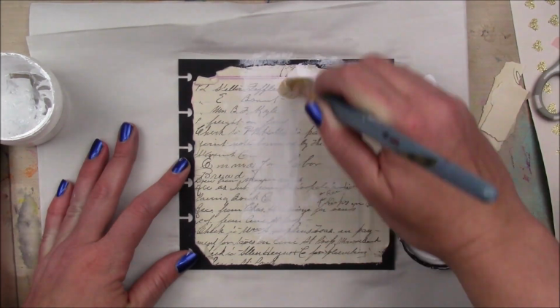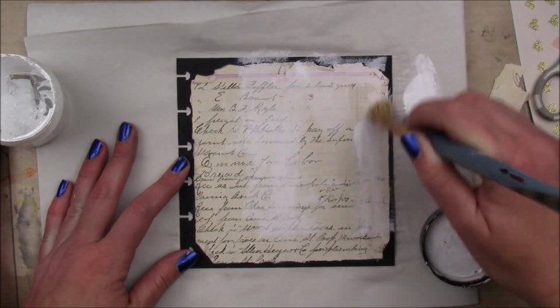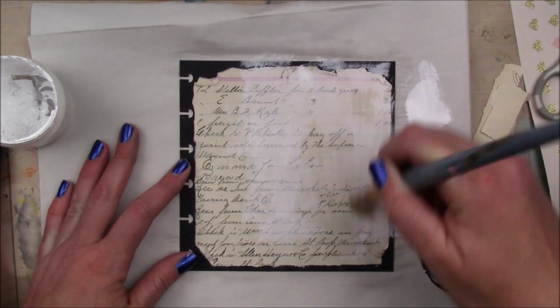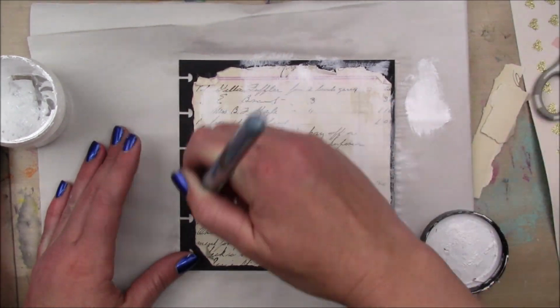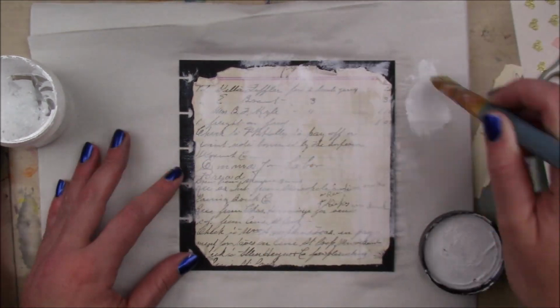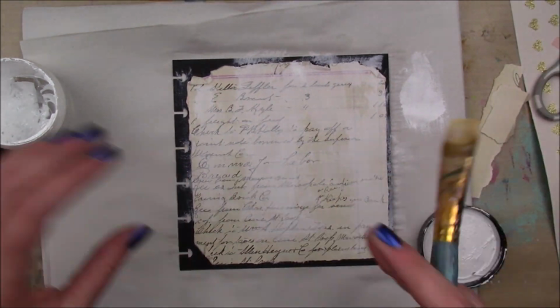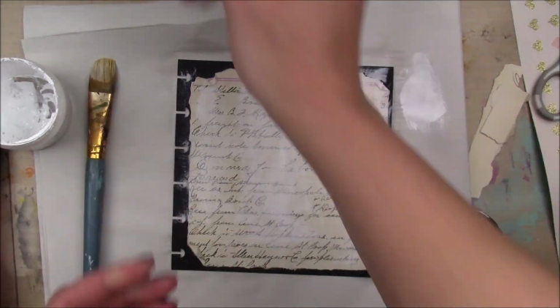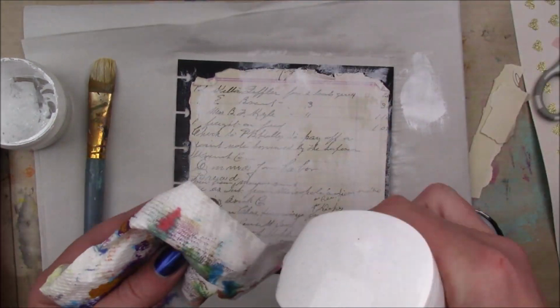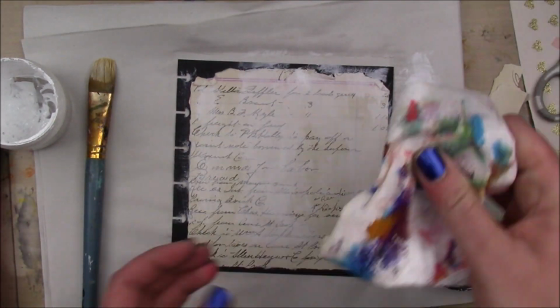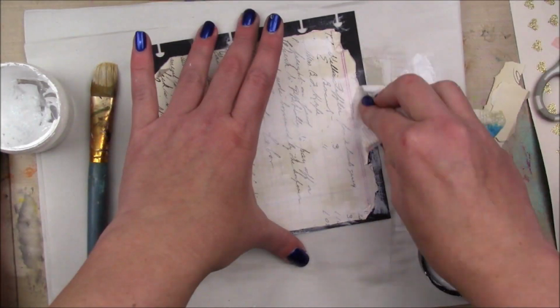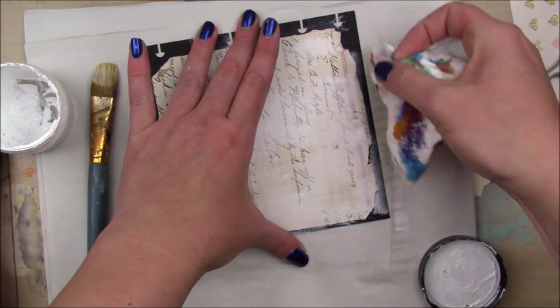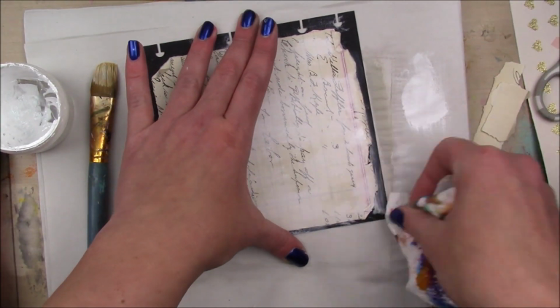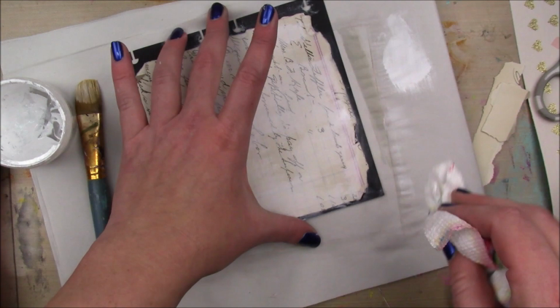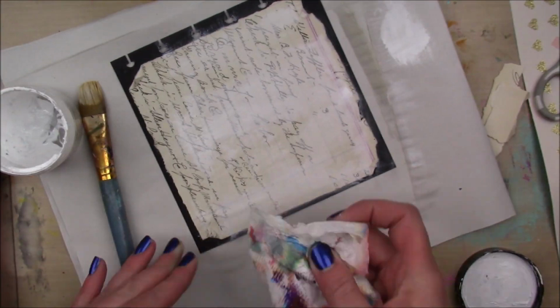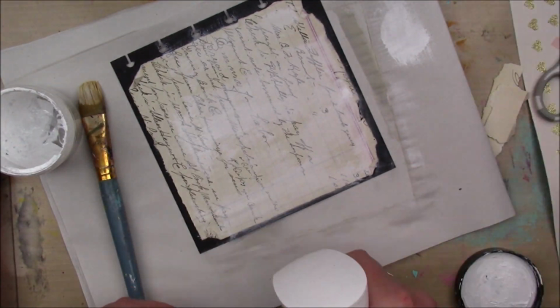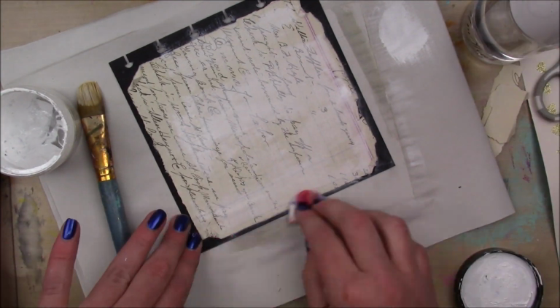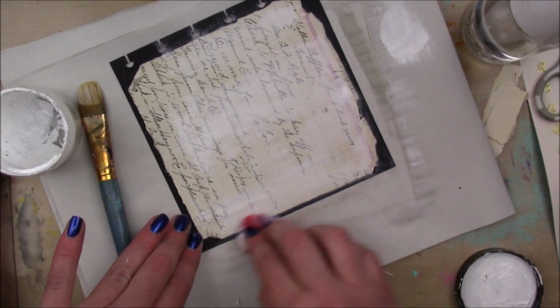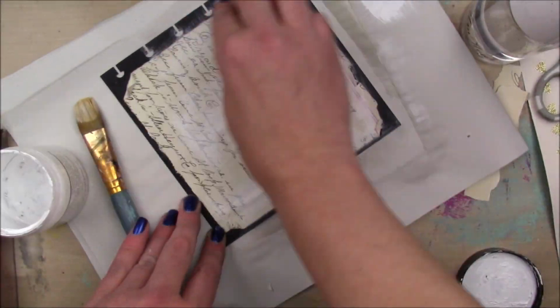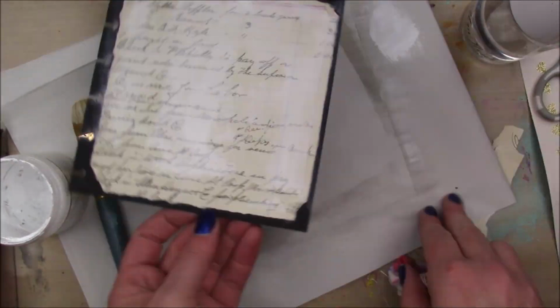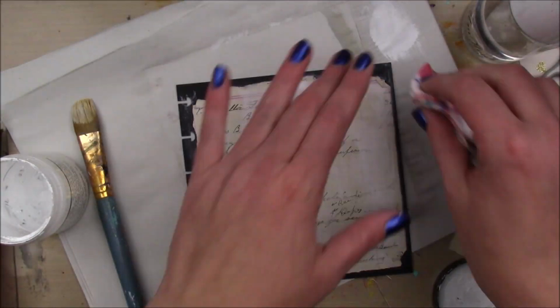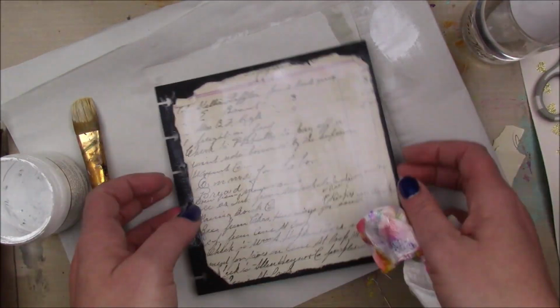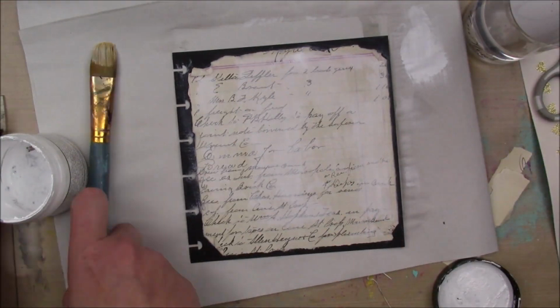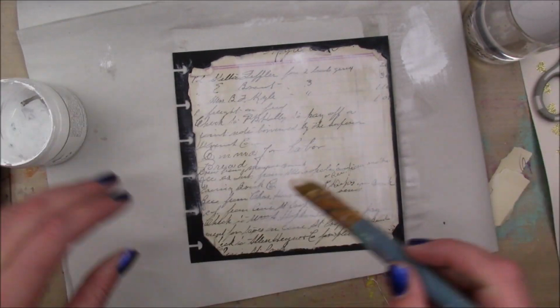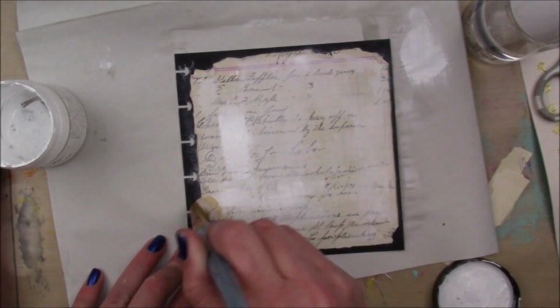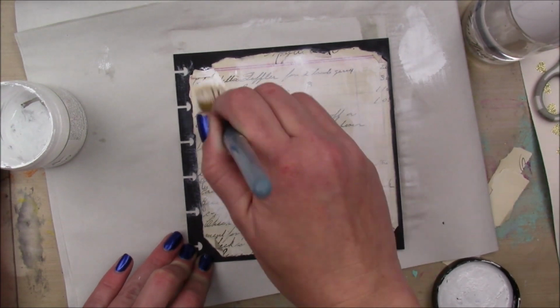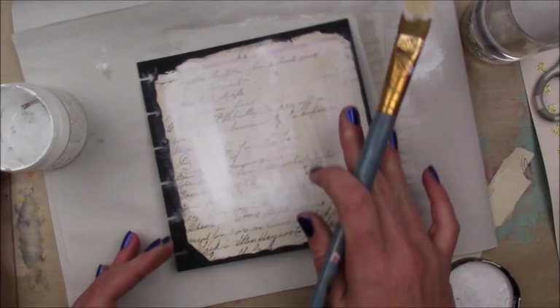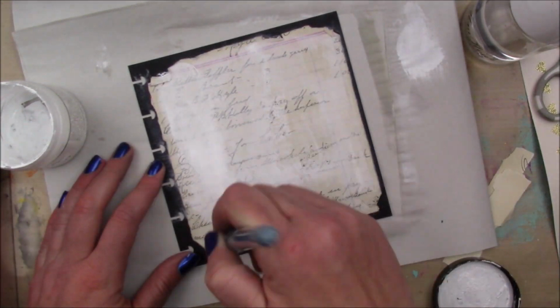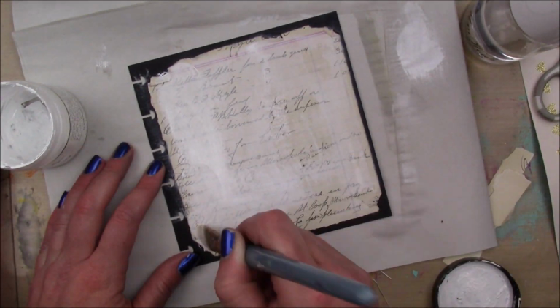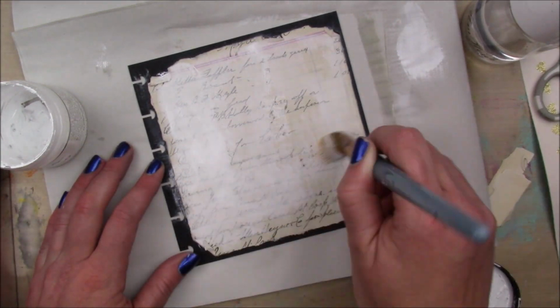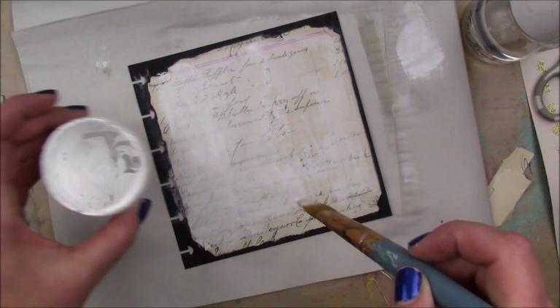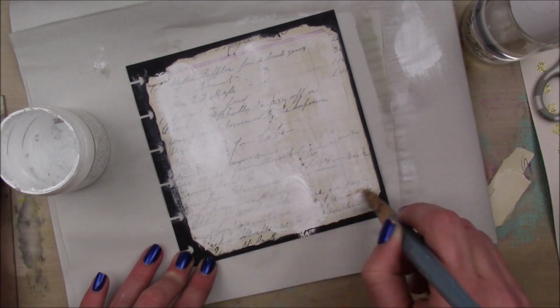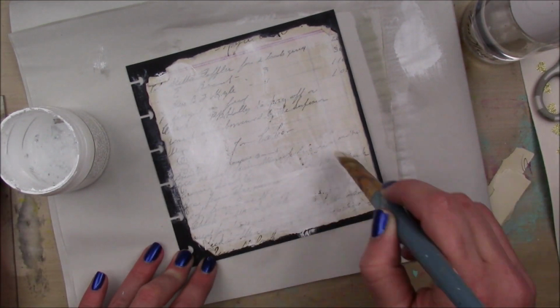So I'm going to go over the whole thing with a layer of regular gesso as well, just to kind of tone down the vintage print. Don't ask me why I use two gessos — I'm not really sure why I use two gessos.